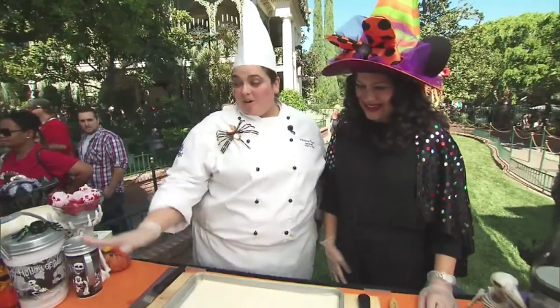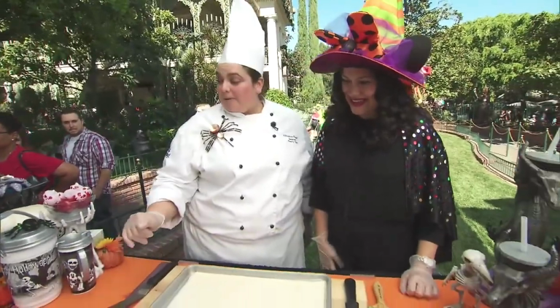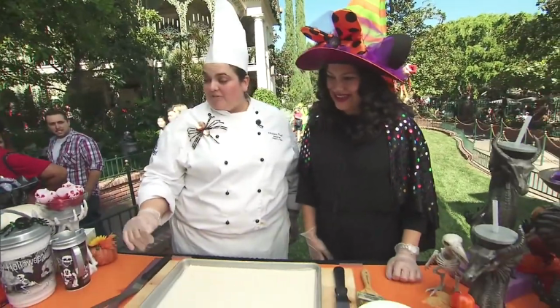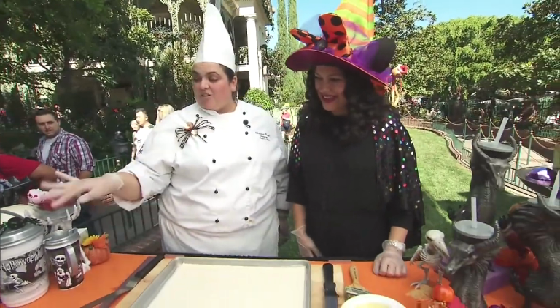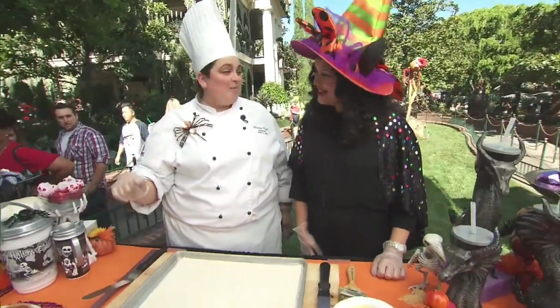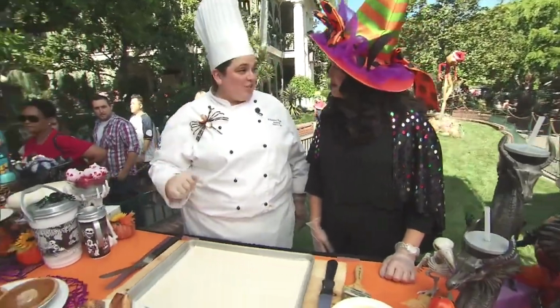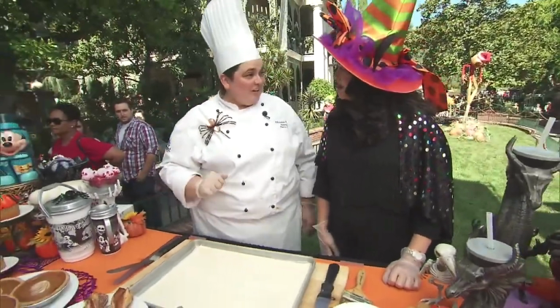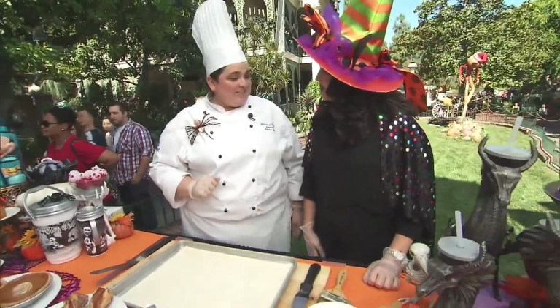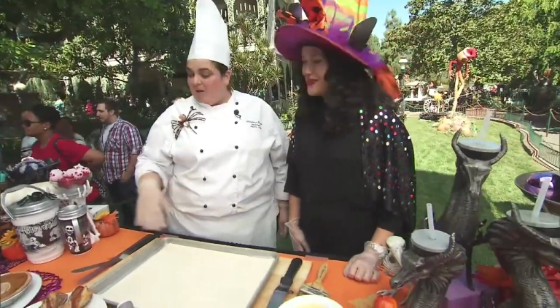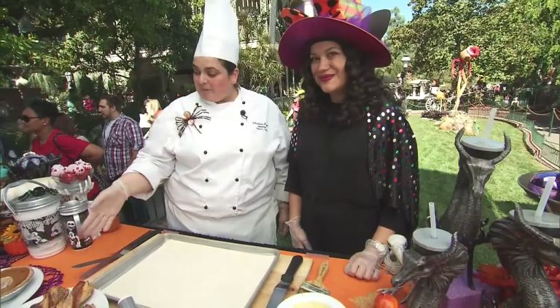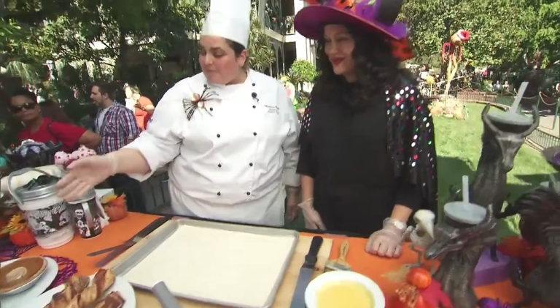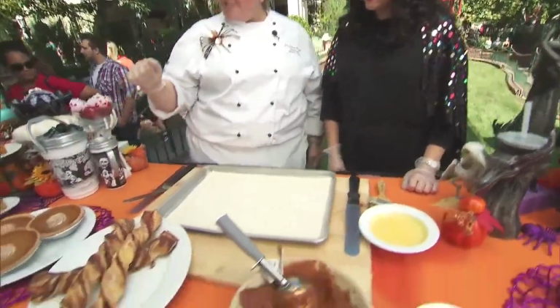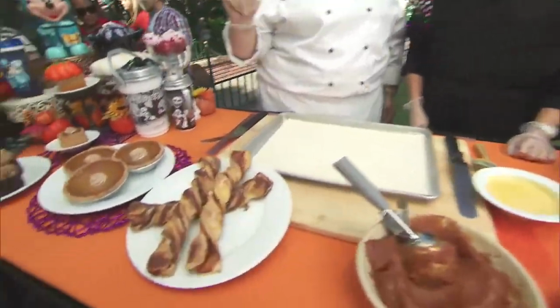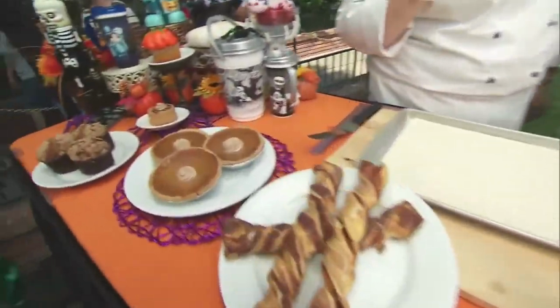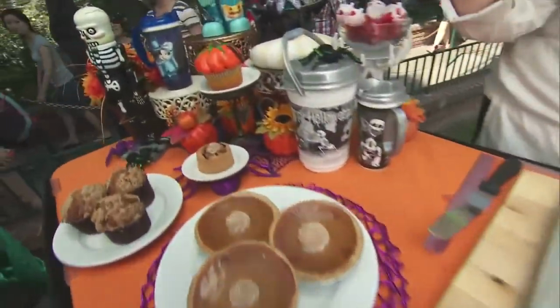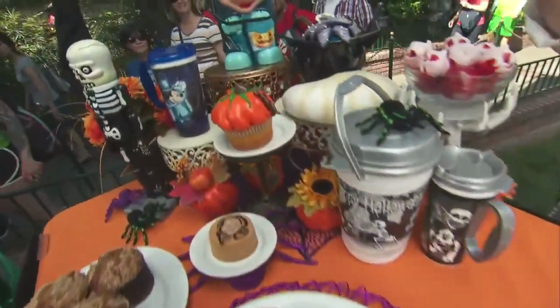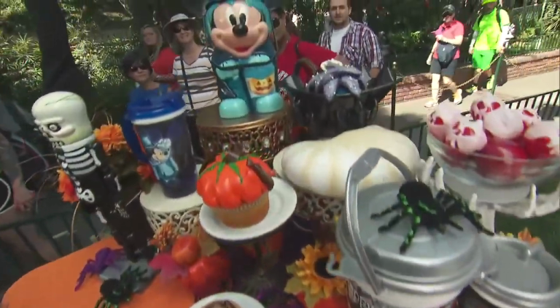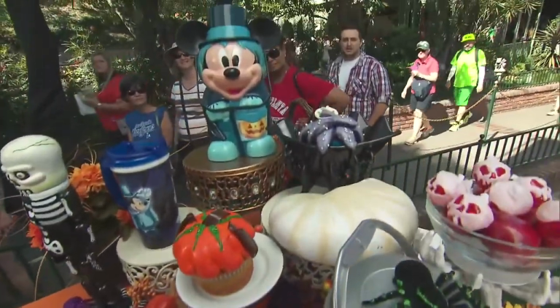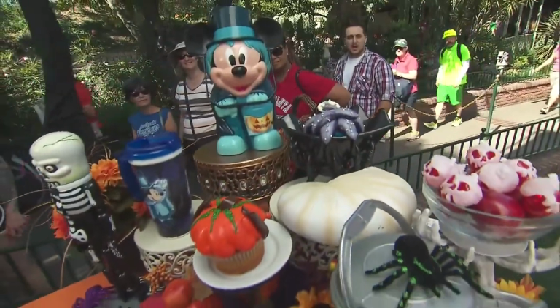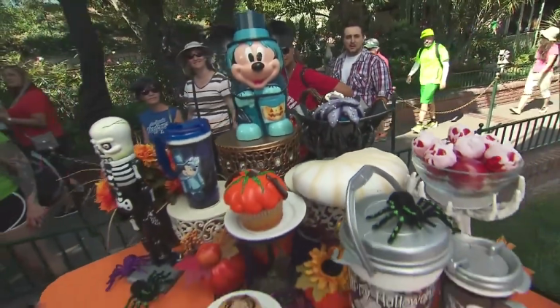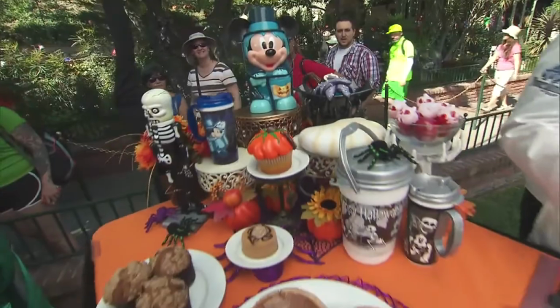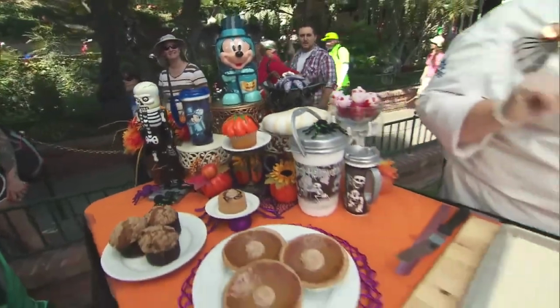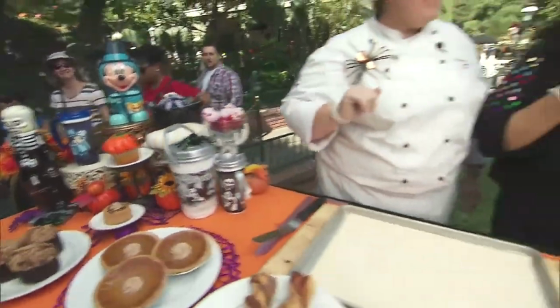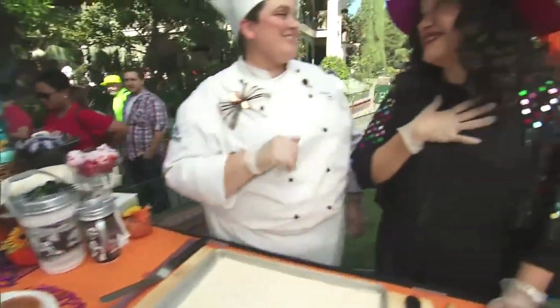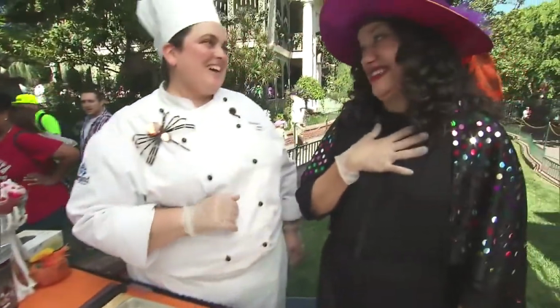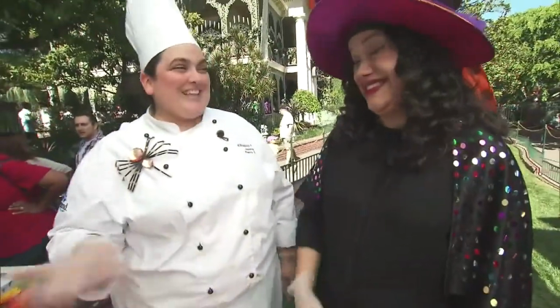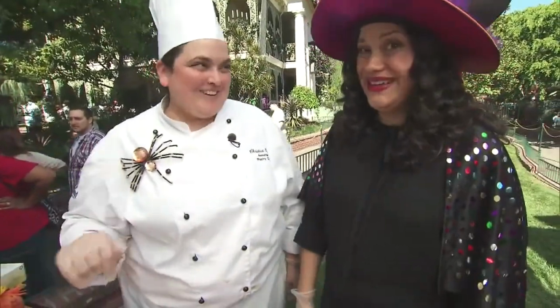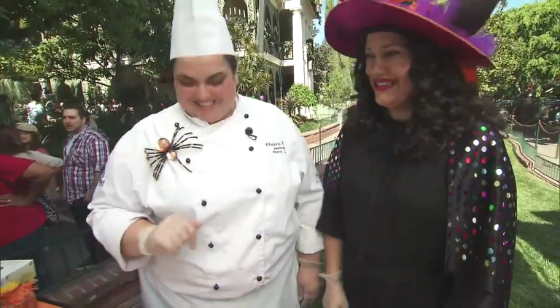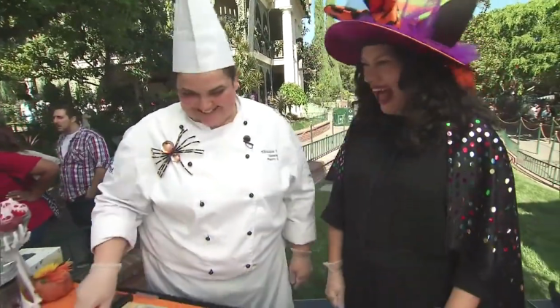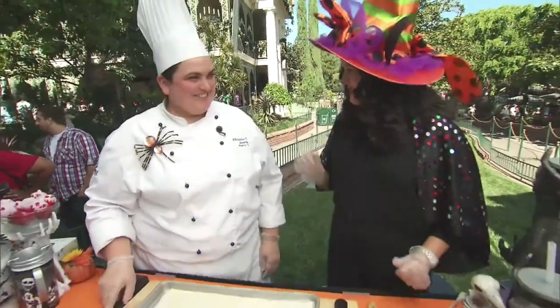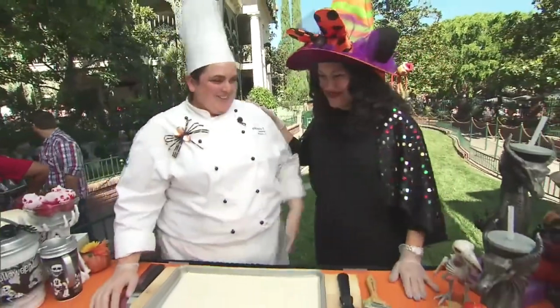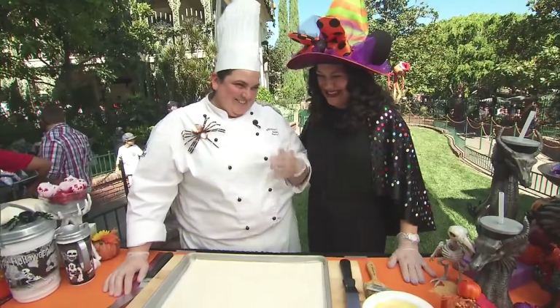We have other pumpkin desserts you can have at Disneyland — pumpkin pie, pumpkin cheesecake, a couple of cupcakes. I've had the pumpkin cheesecake, it's divine. Oh, that was my recipe! Well, good for you, you're awesome!